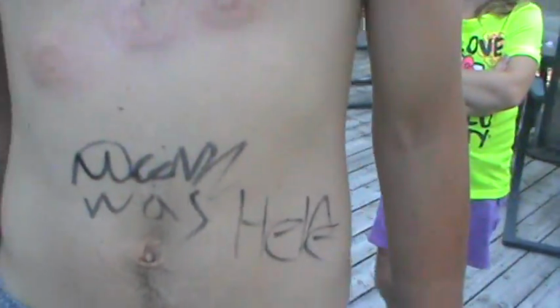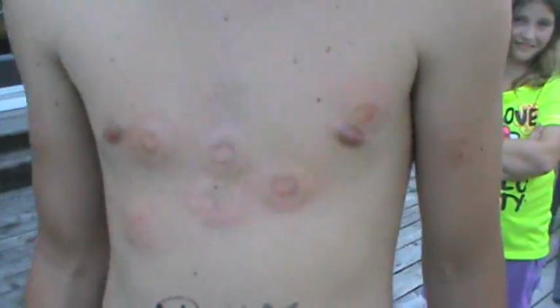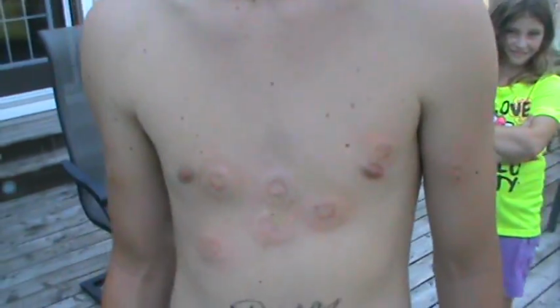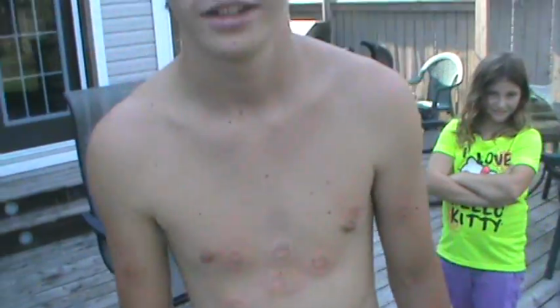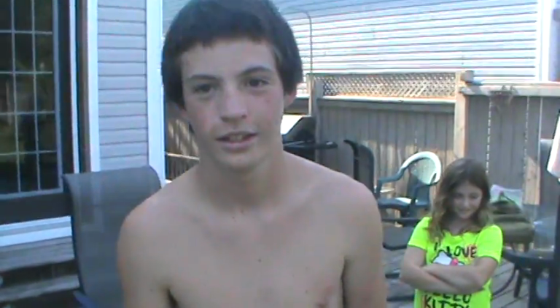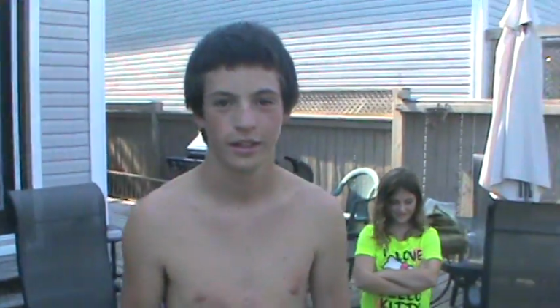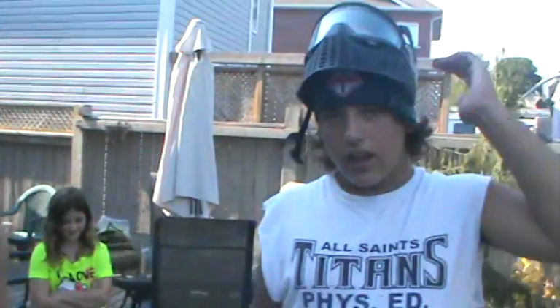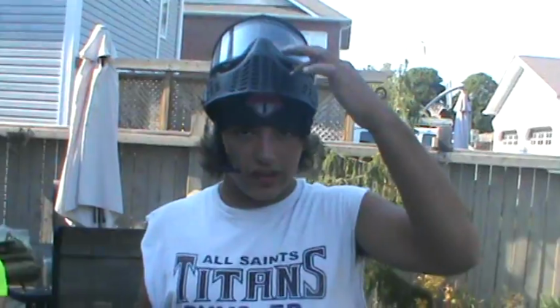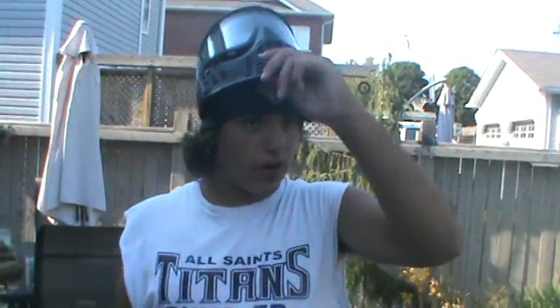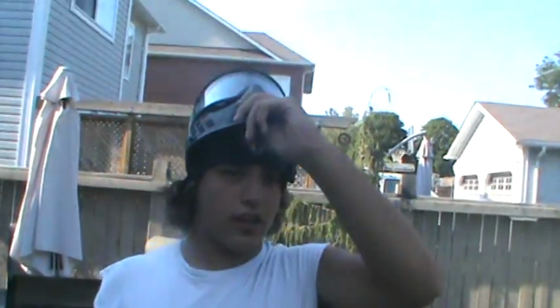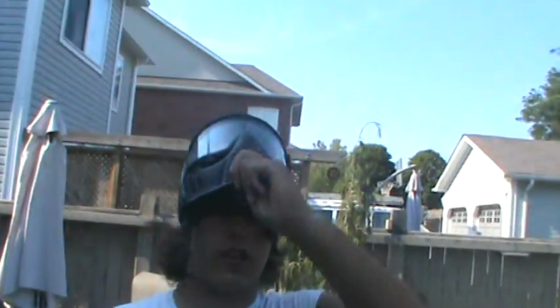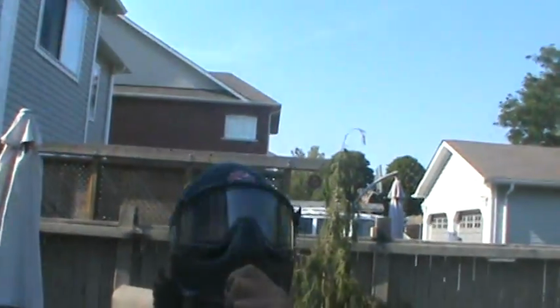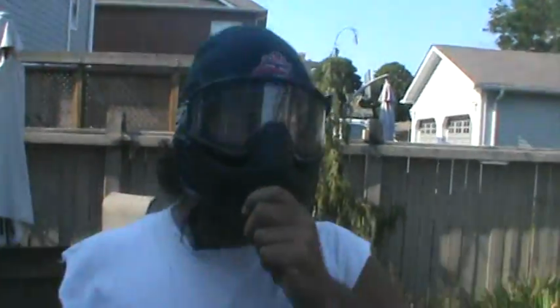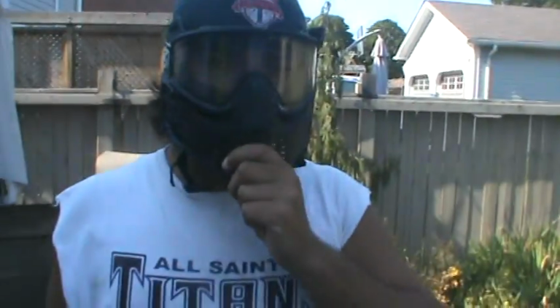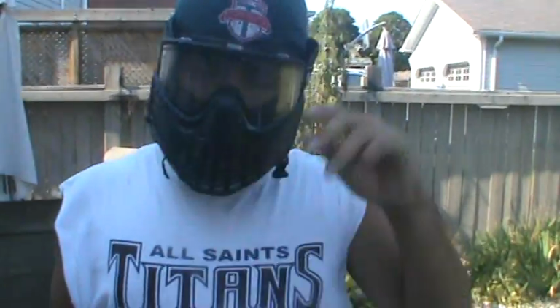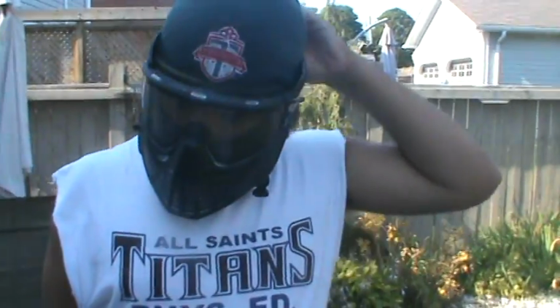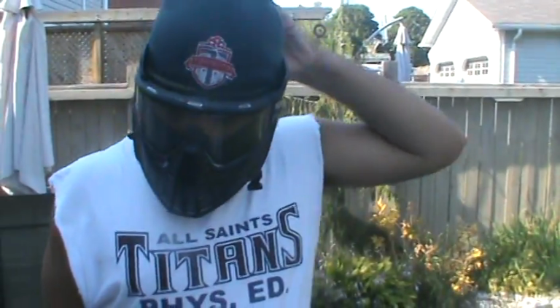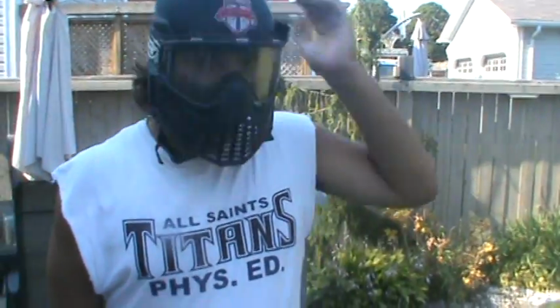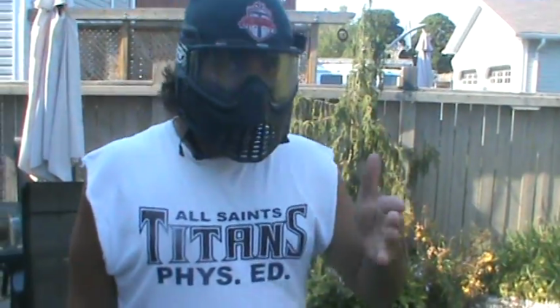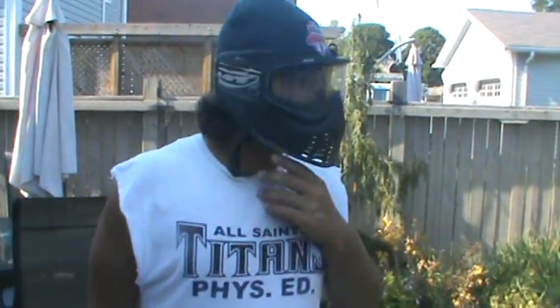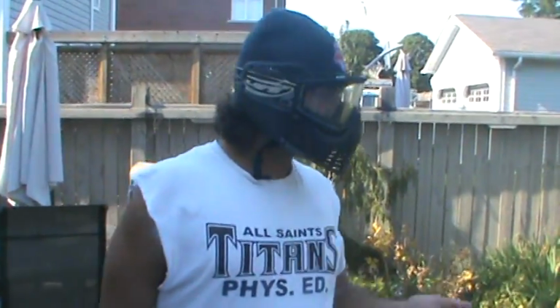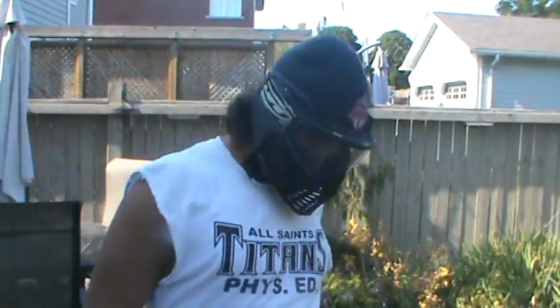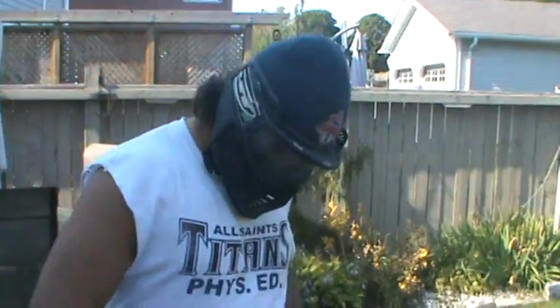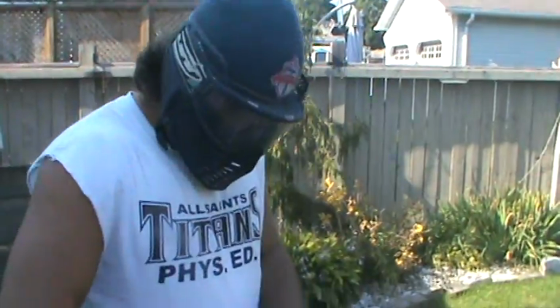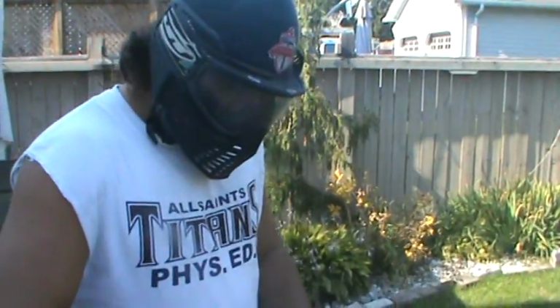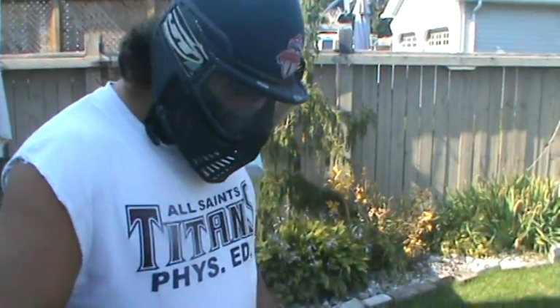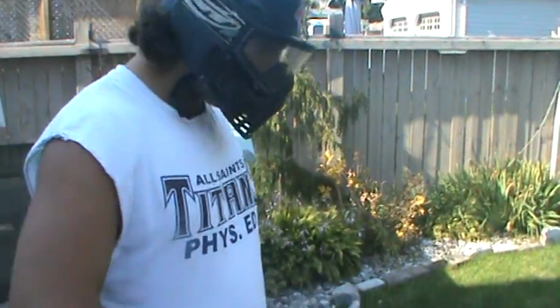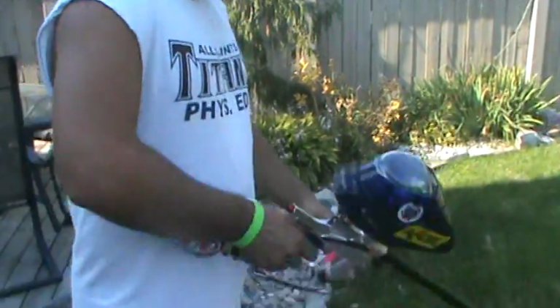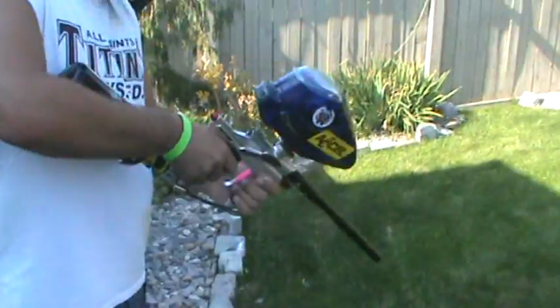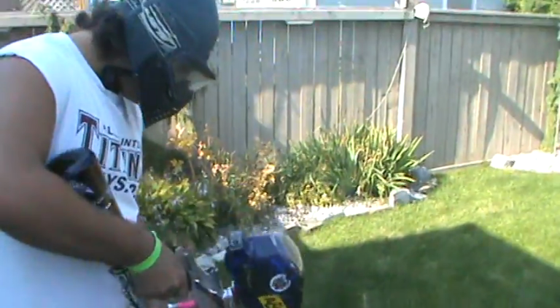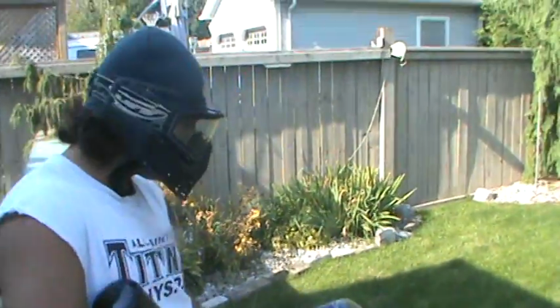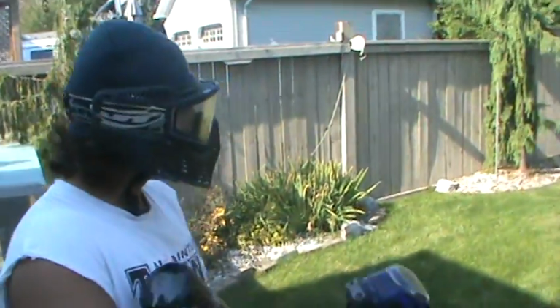Alright guys, so remember, always safety first. Even though if you're shooting — I'm not using my regular mask today, so it's just going to be used. I'm using my torque, and we're about to start right now. I'm going to use semi-only.